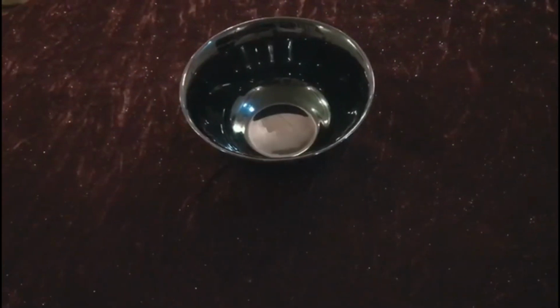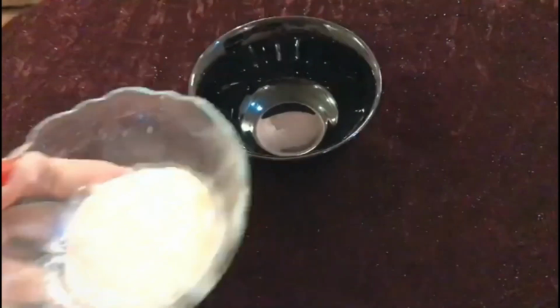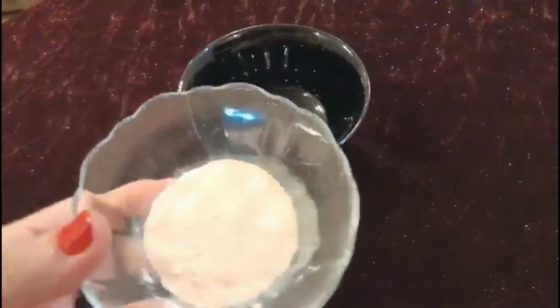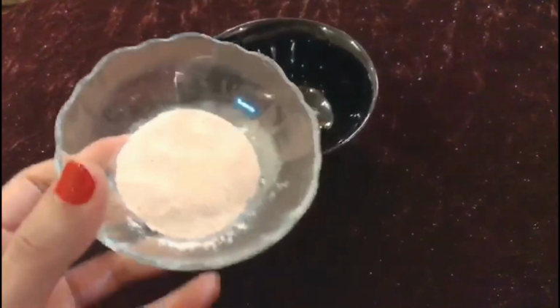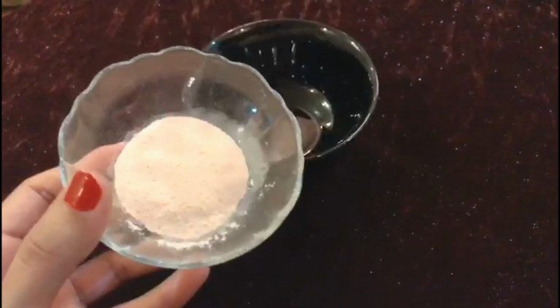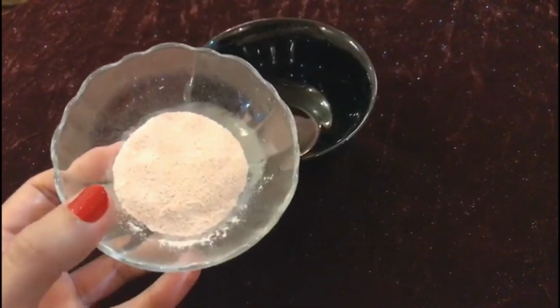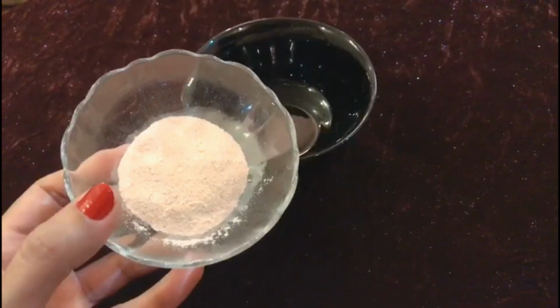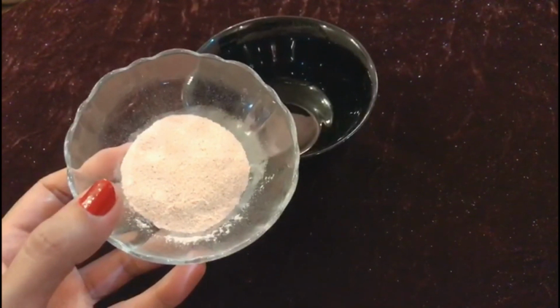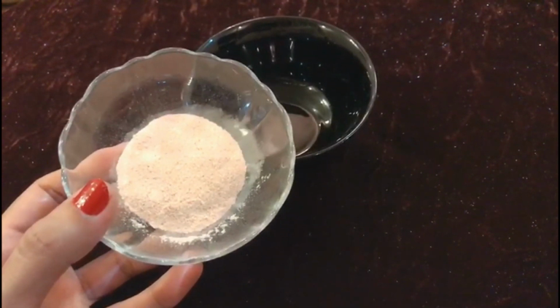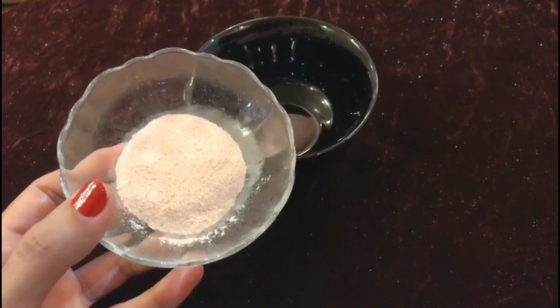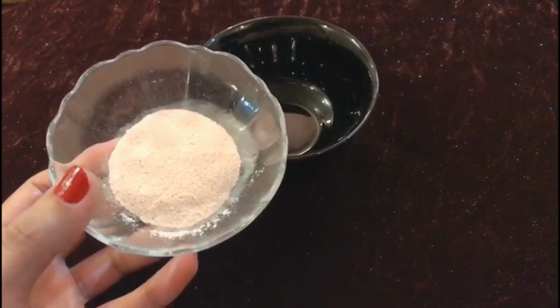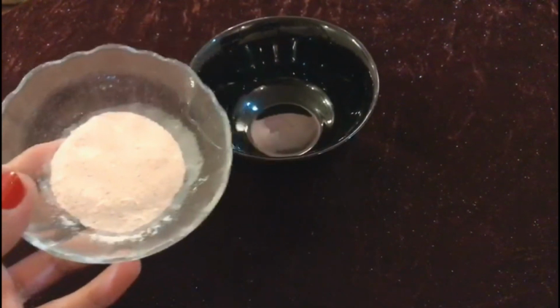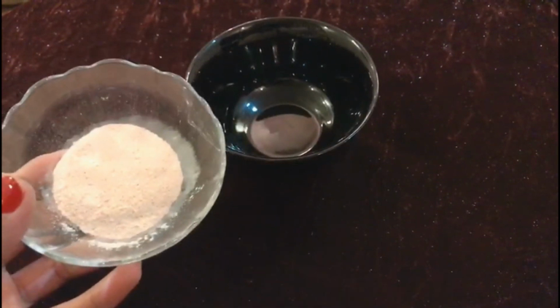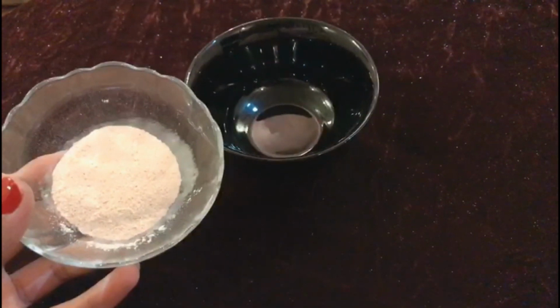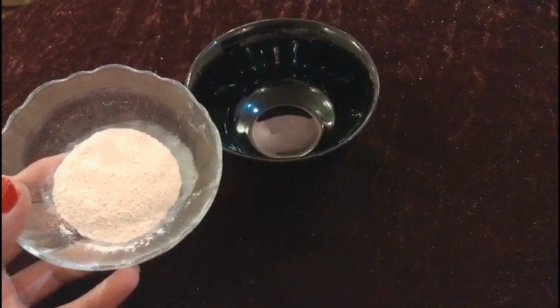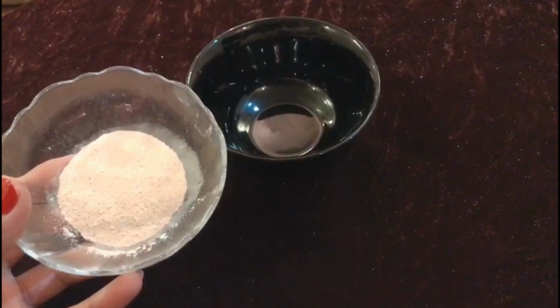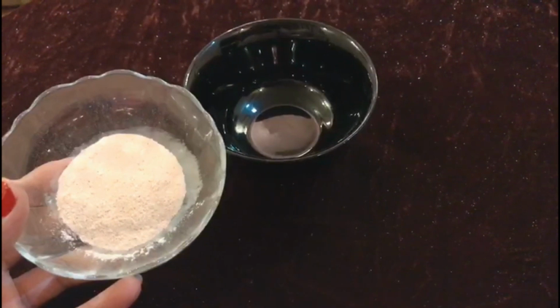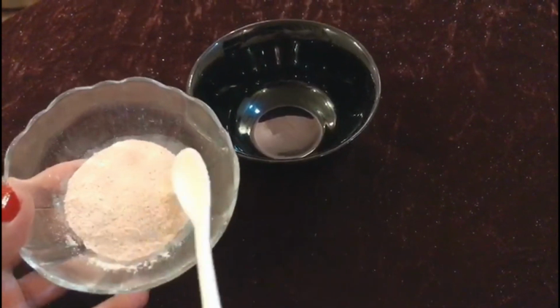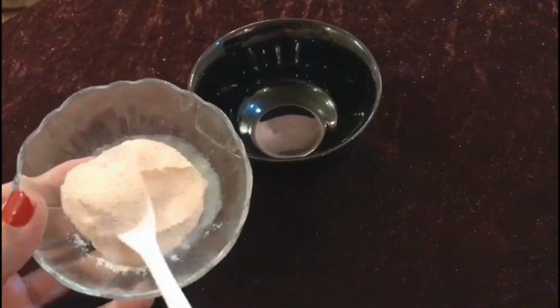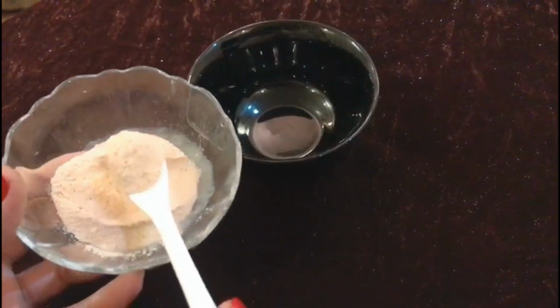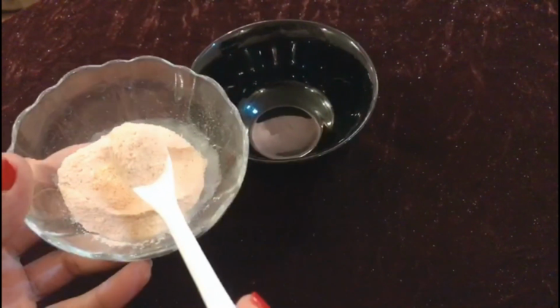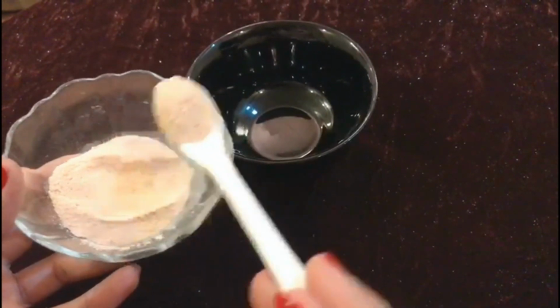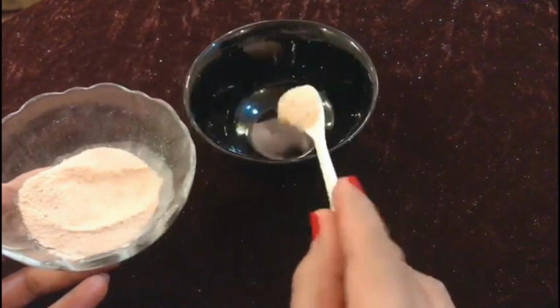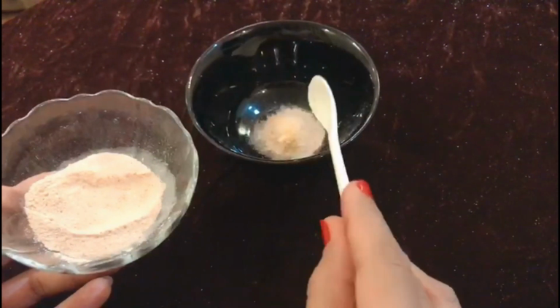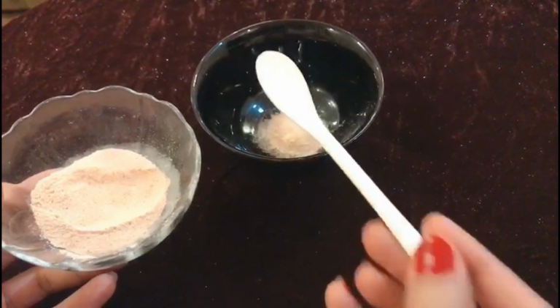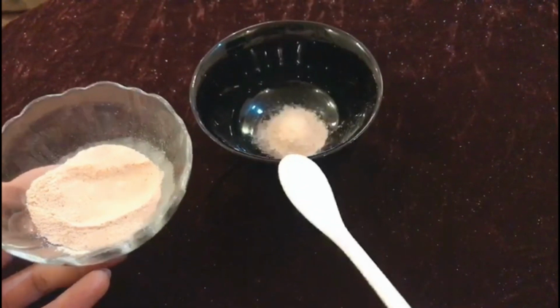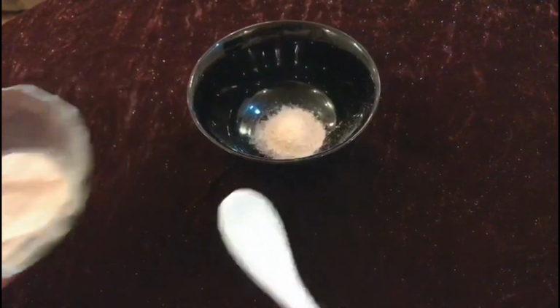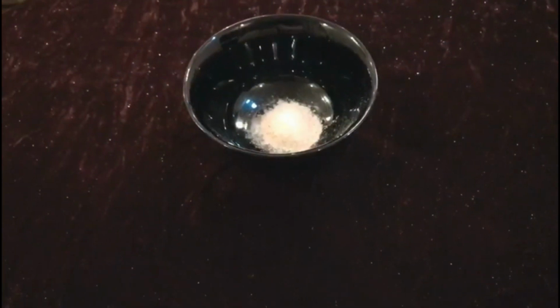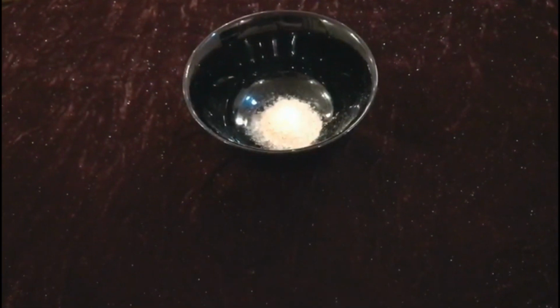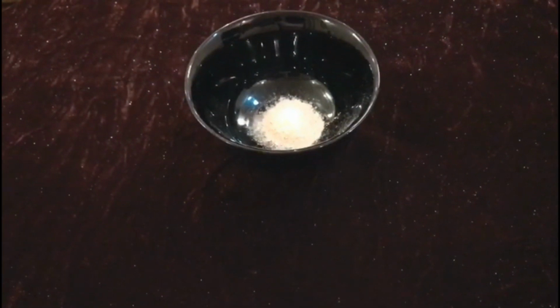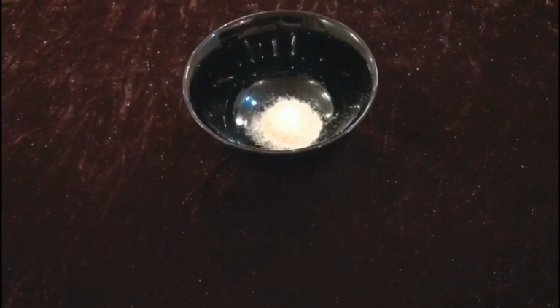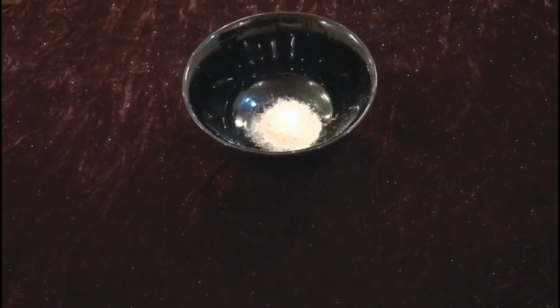The first ingredient in this organic face polish is red lentils with parsley powder. This really helps remove dead skin cells from our skin. It works amazingly as an exfoliator, and you can use it as one too.